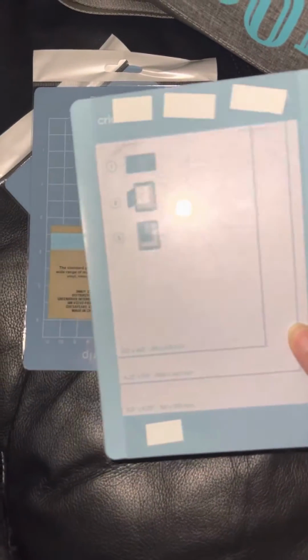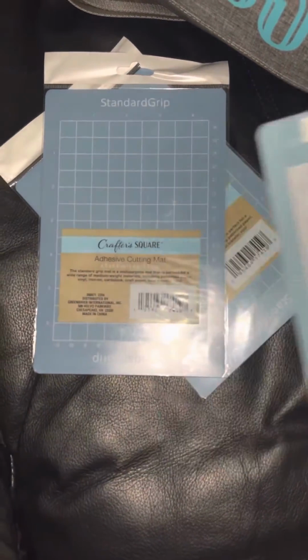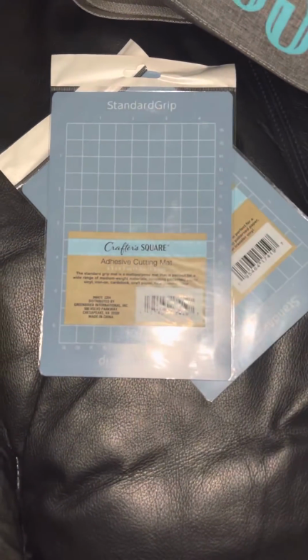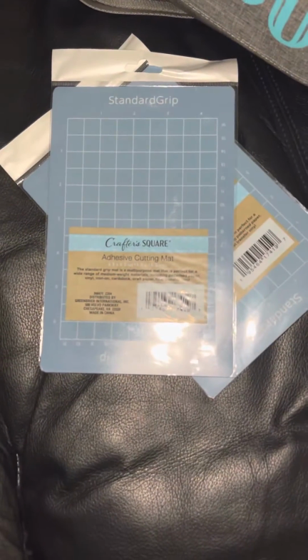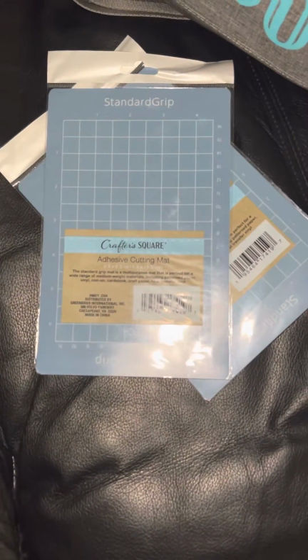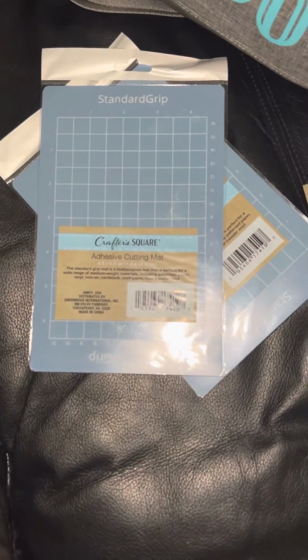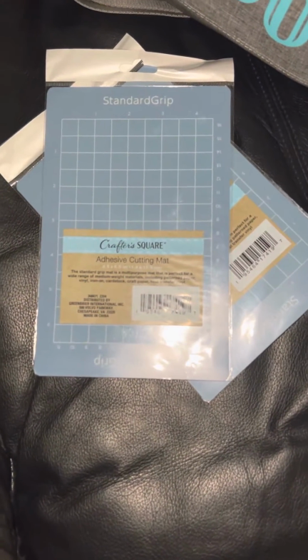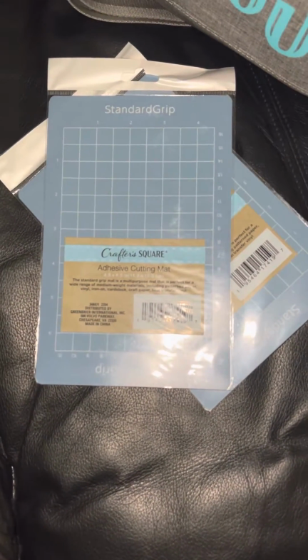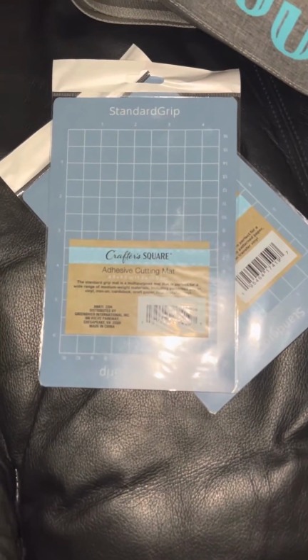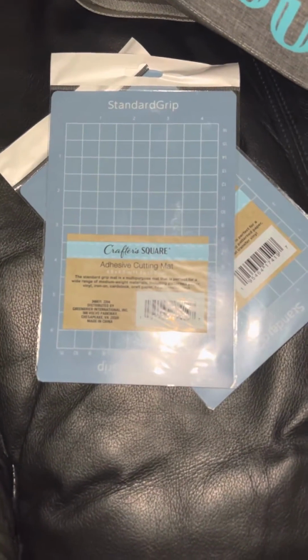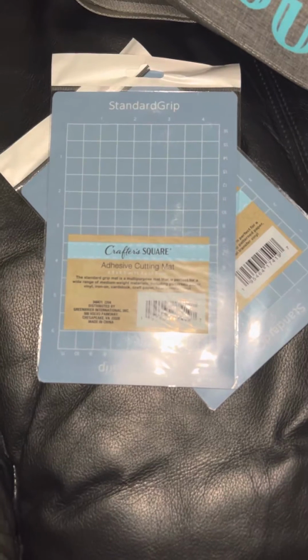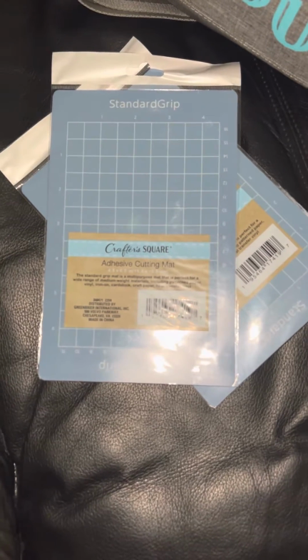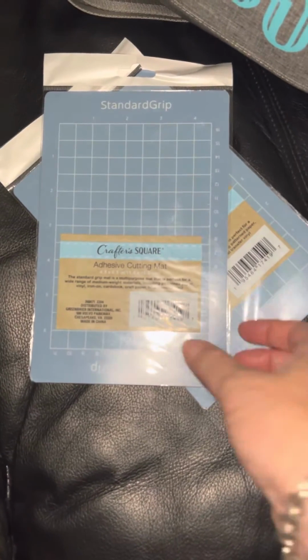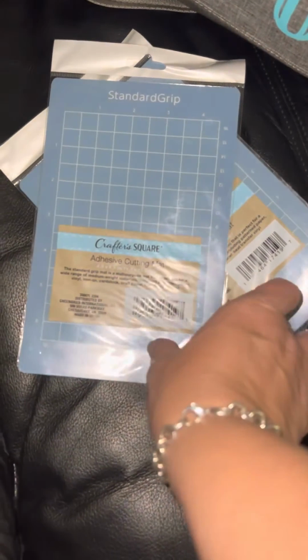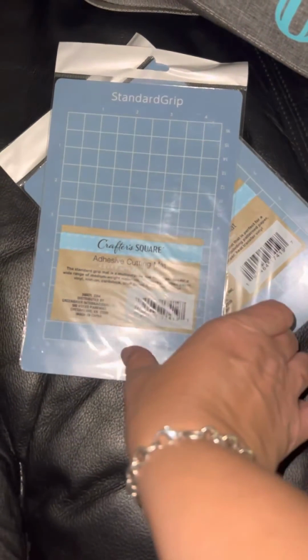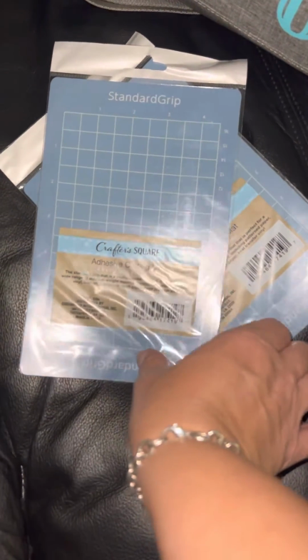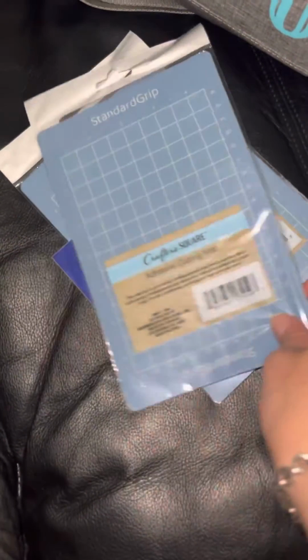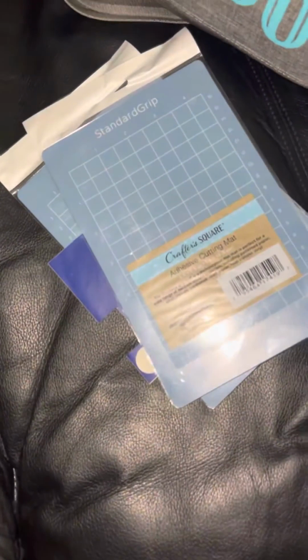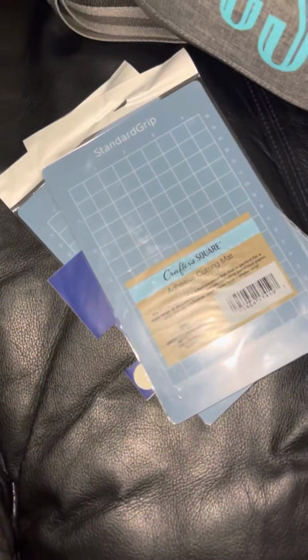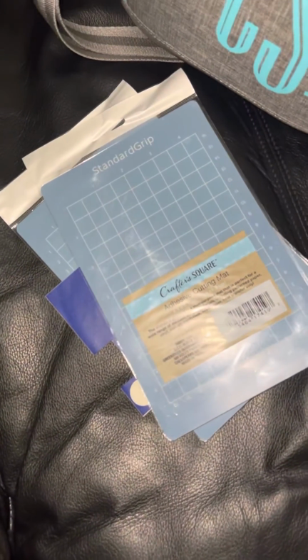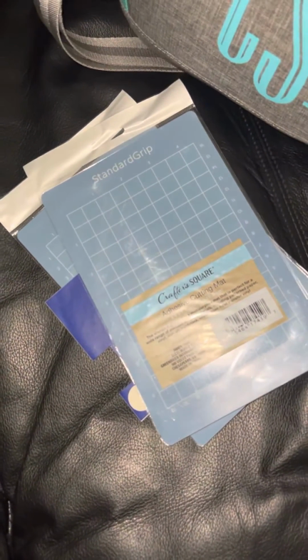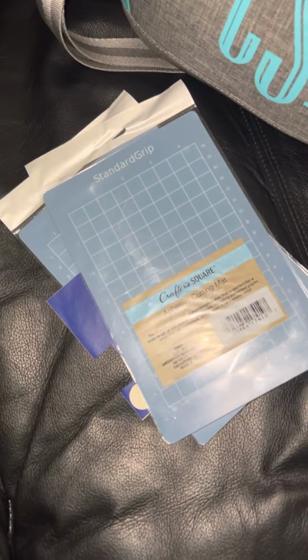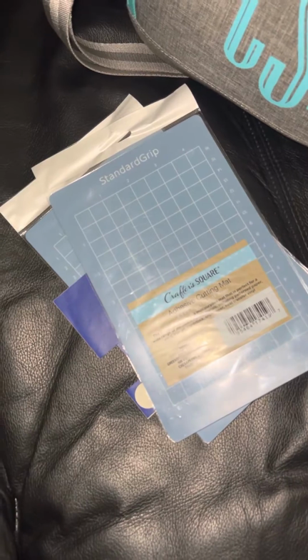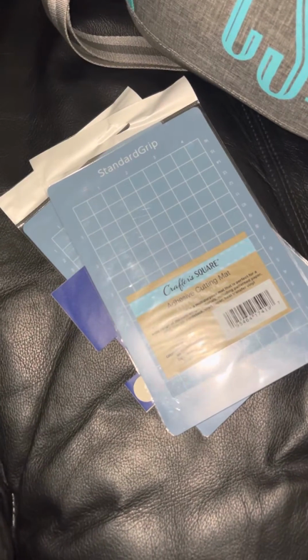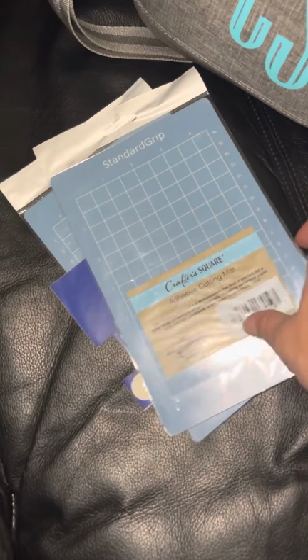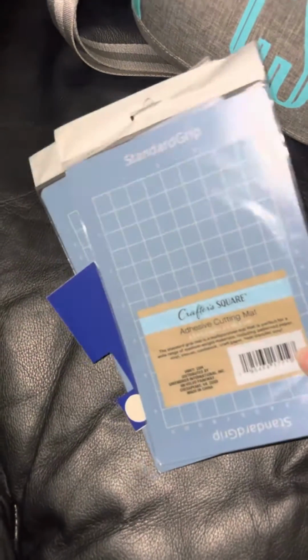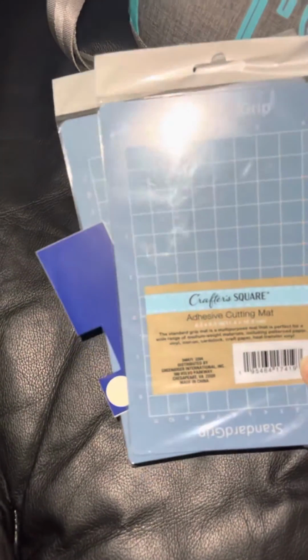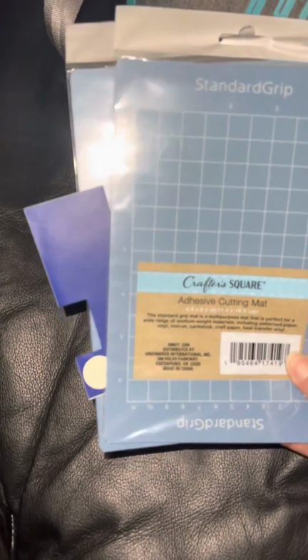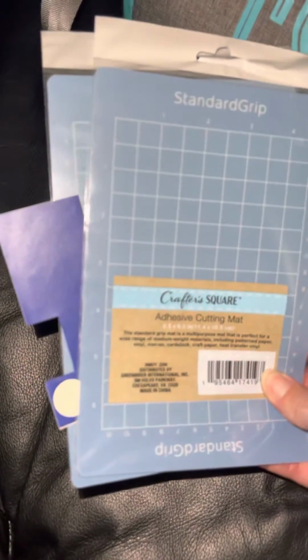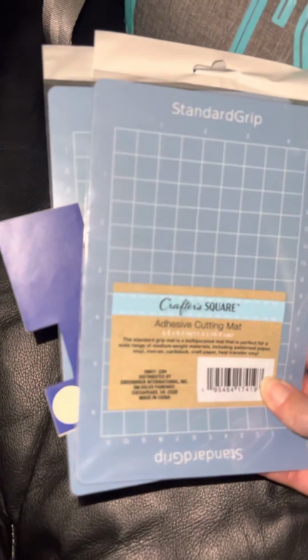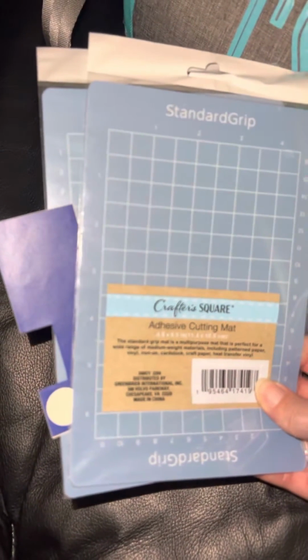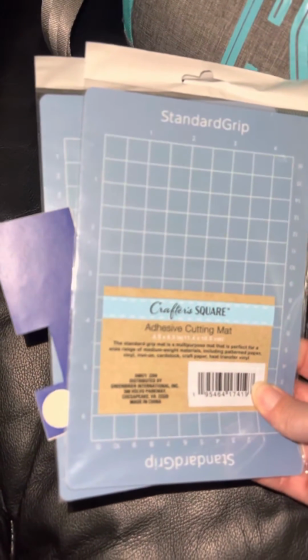If they get those card mats in Dollar Tree, I know I'm going to just rack up, because I do a lot of cards. But yeah, I just wanted to share this with you guys.